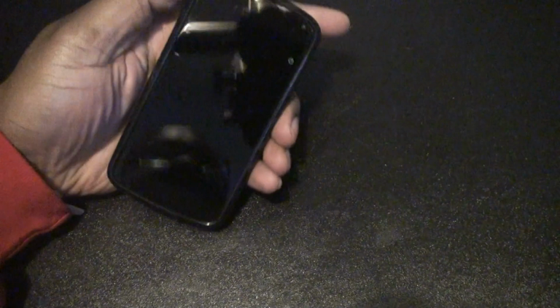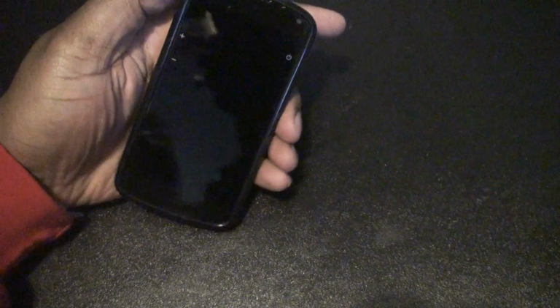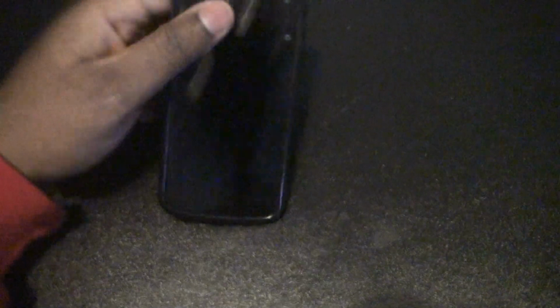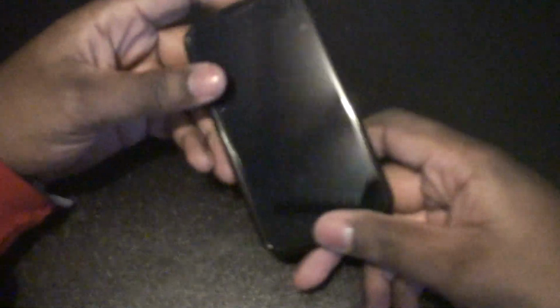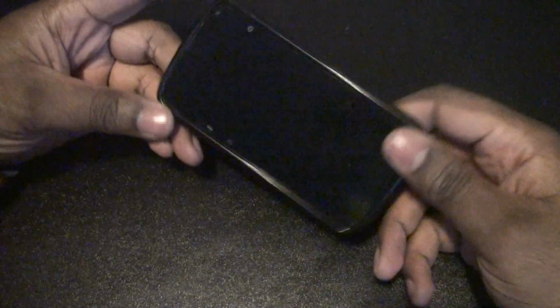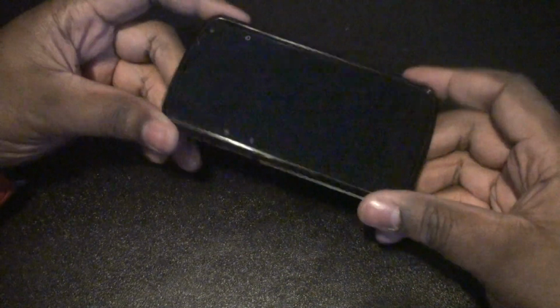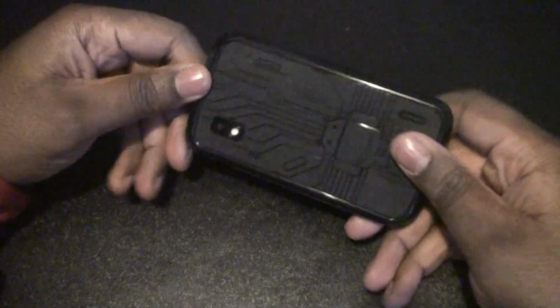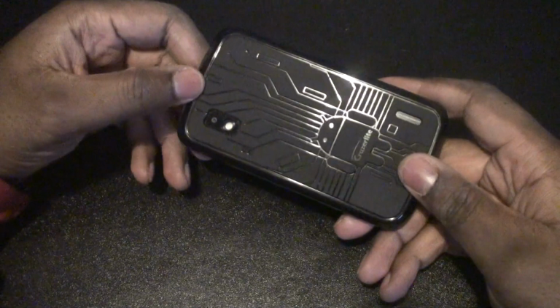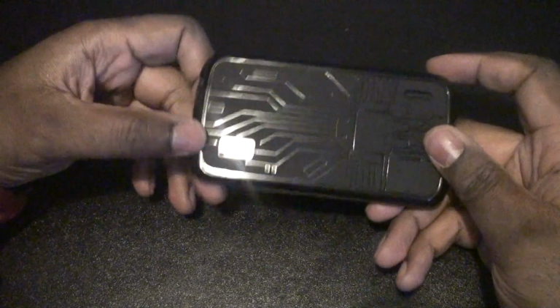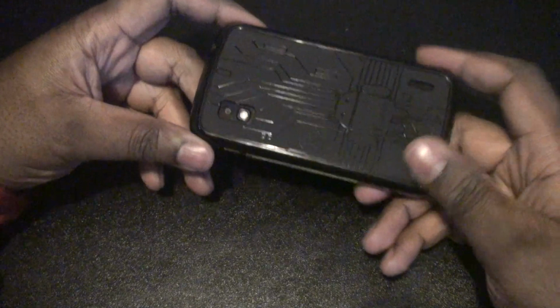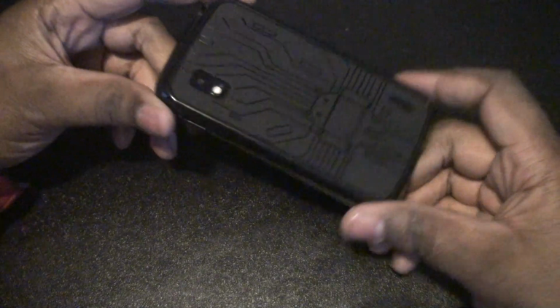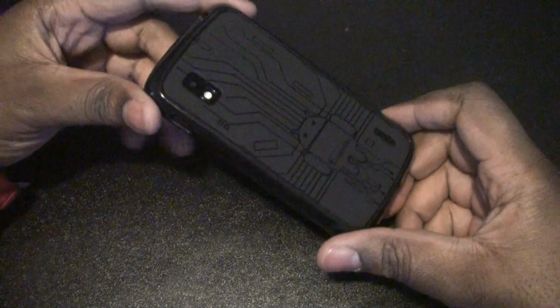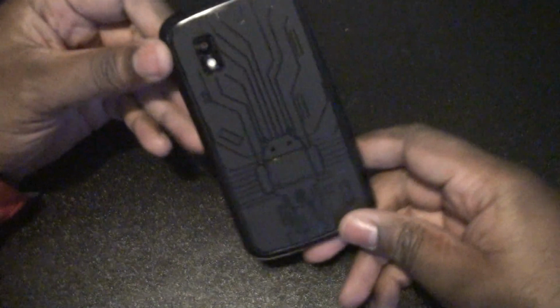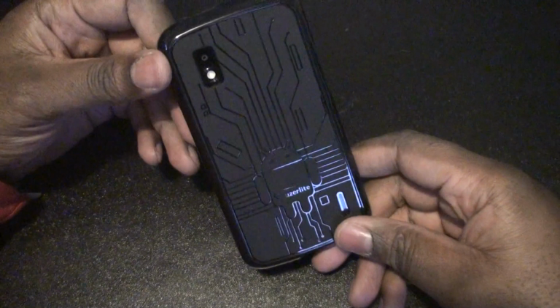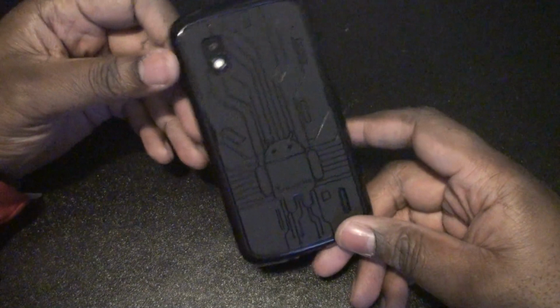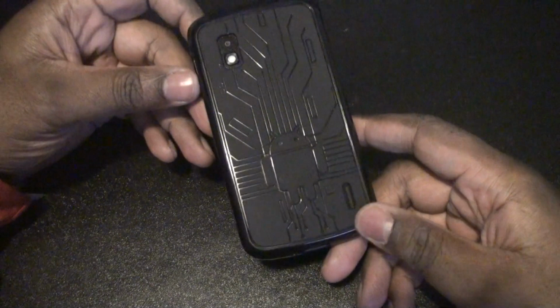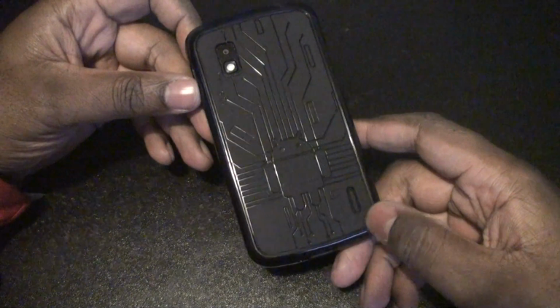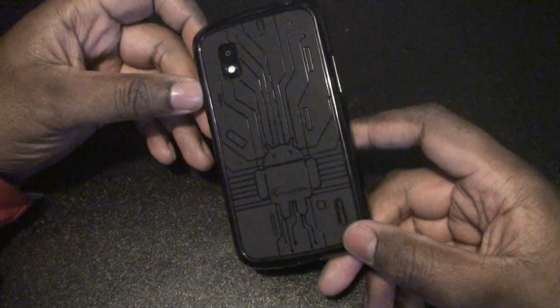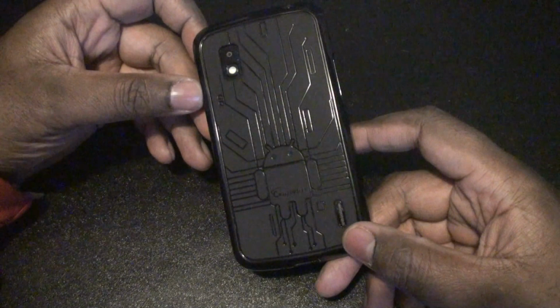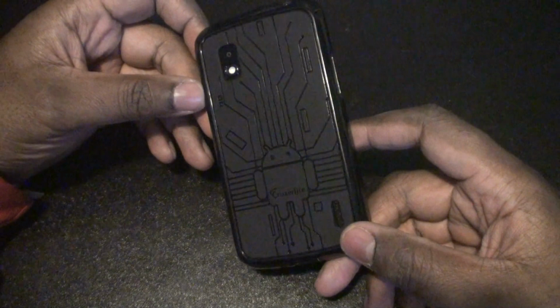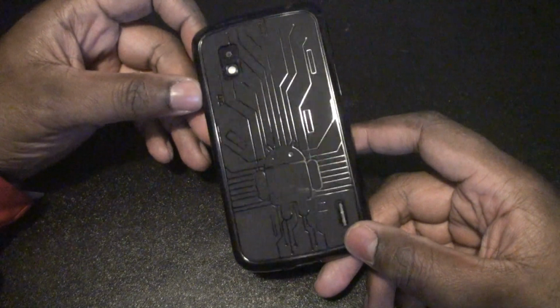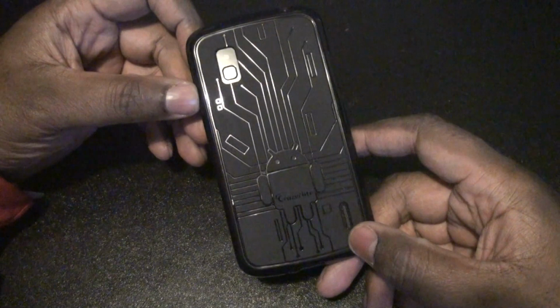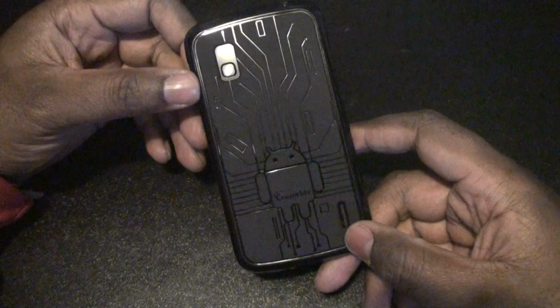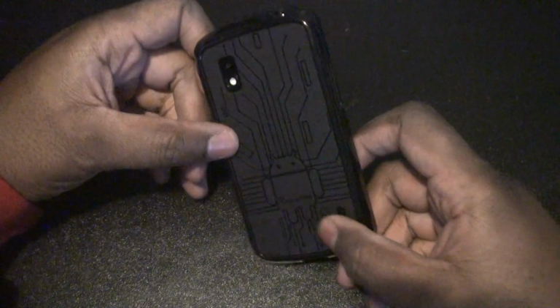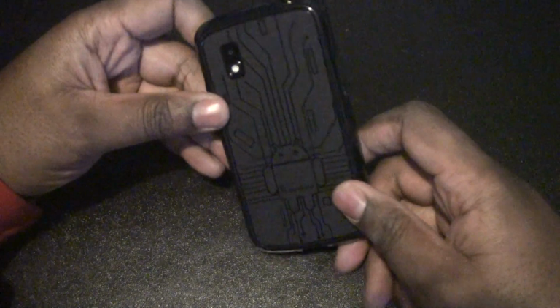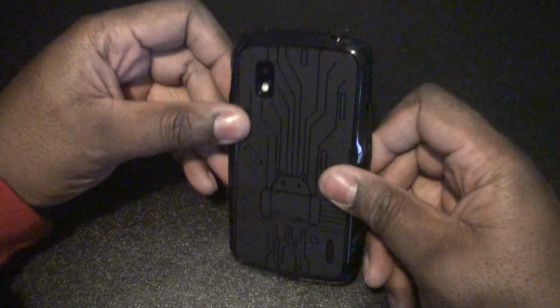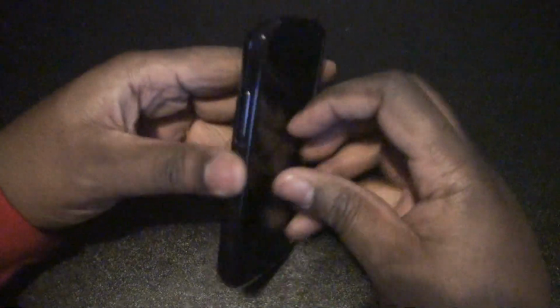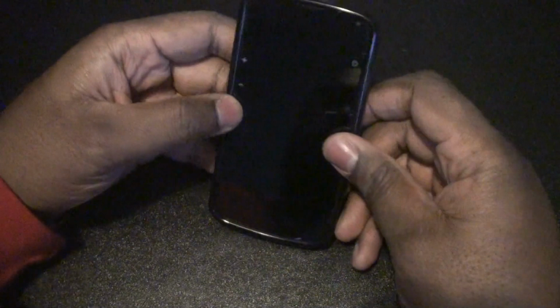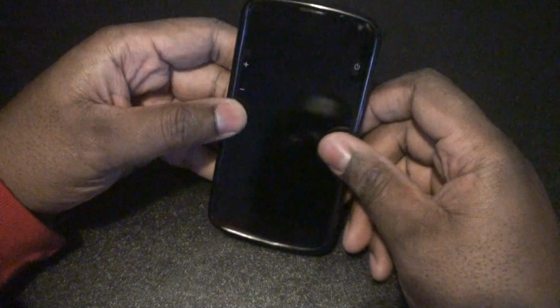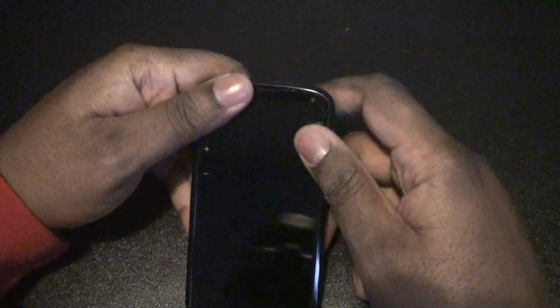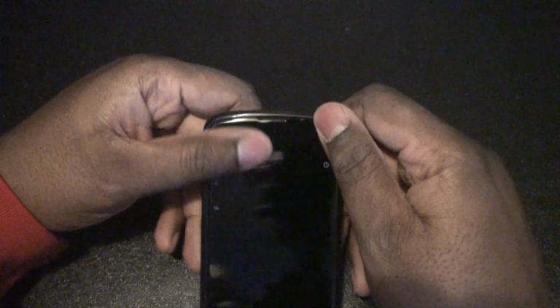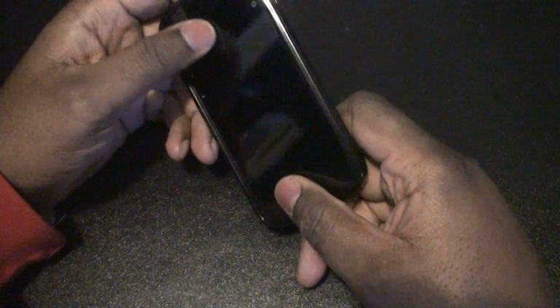Hey everybody, it's Mr. Catcom and this is video two of the Bug Droid case from Cruiser Lite. I wanted to just throw this in here real quick just to show you guys how well it fits. It's nice and snug — it doesn't feel like it's gonna come off, and it doesn't feel like it's loose either.